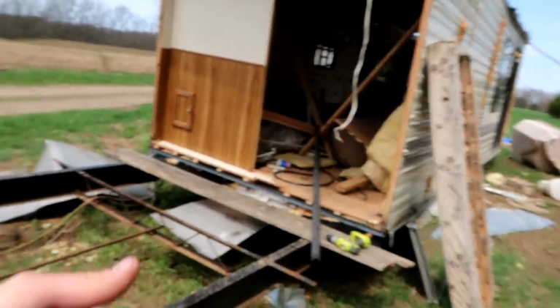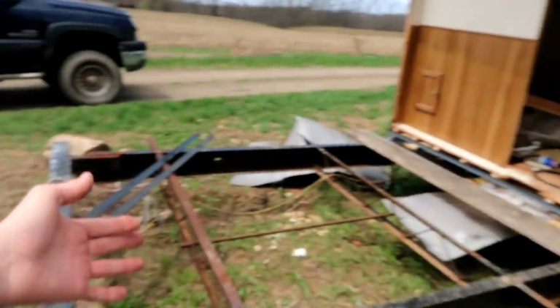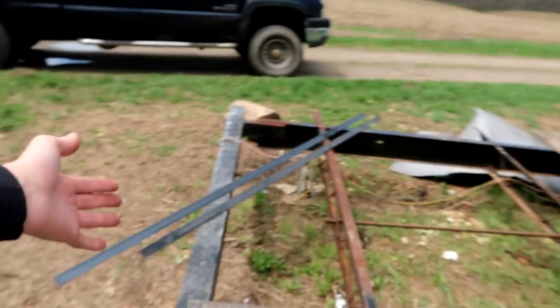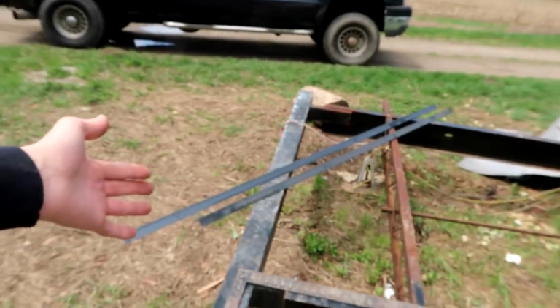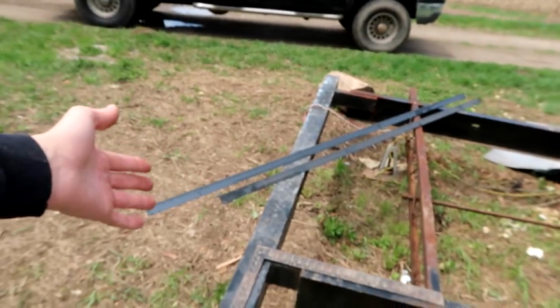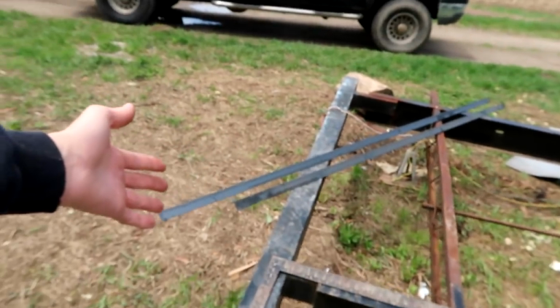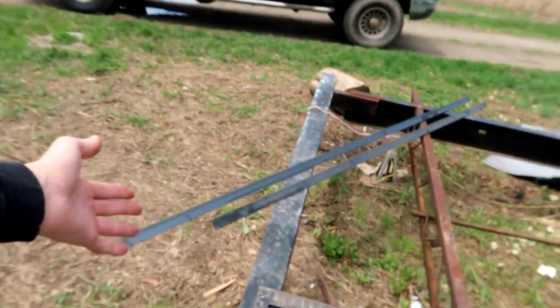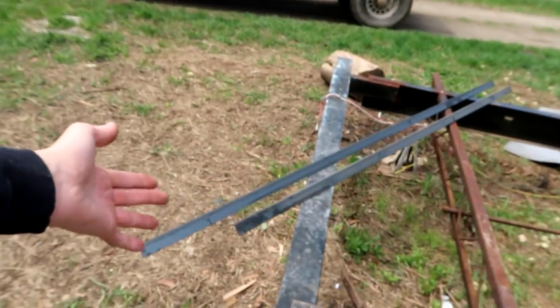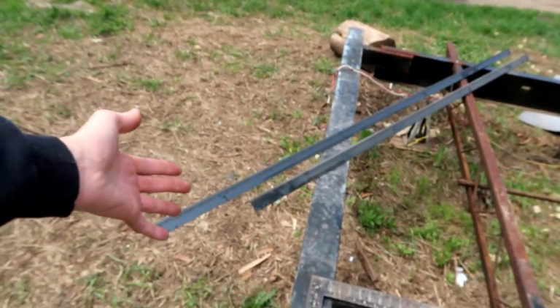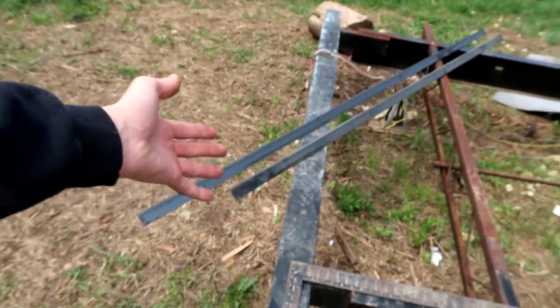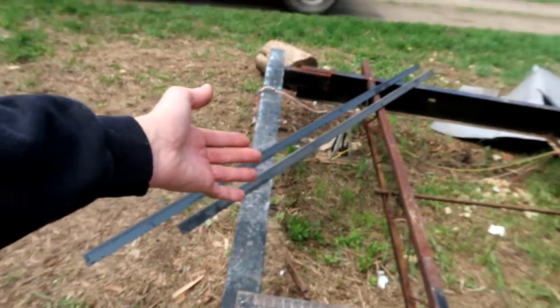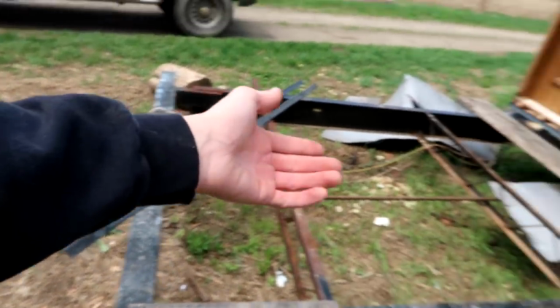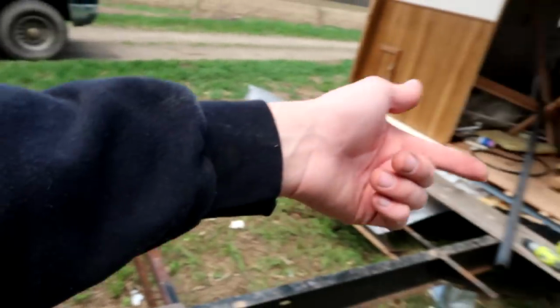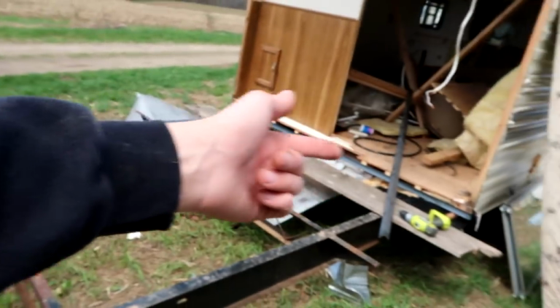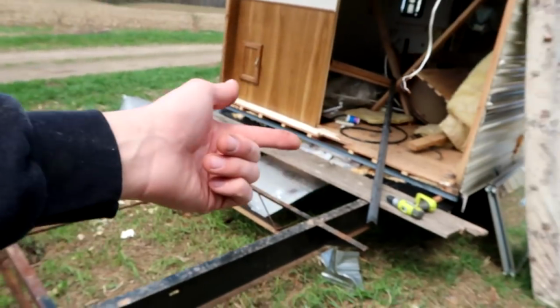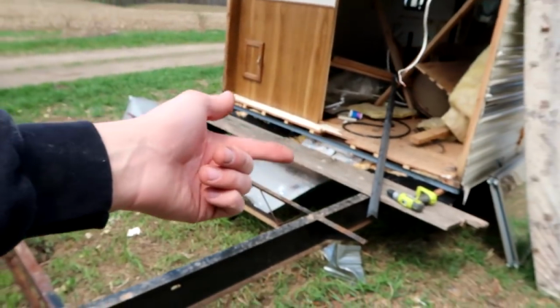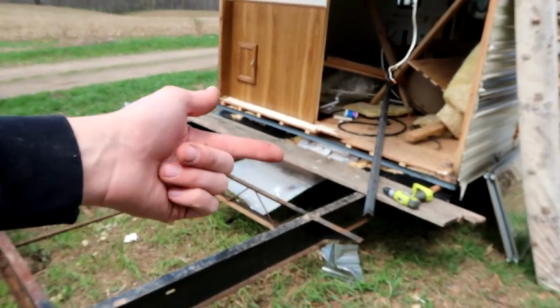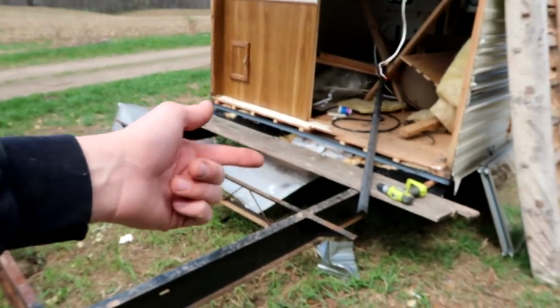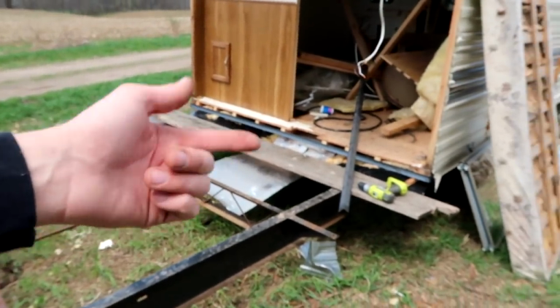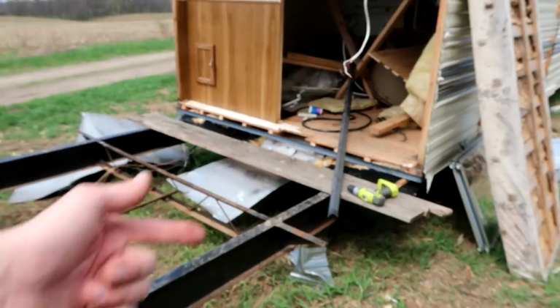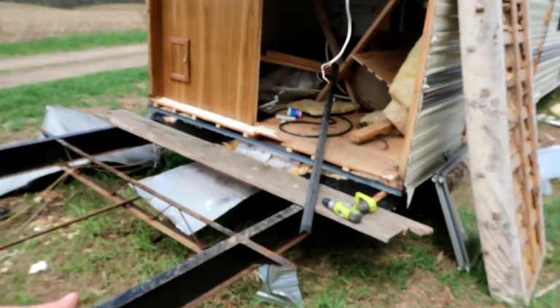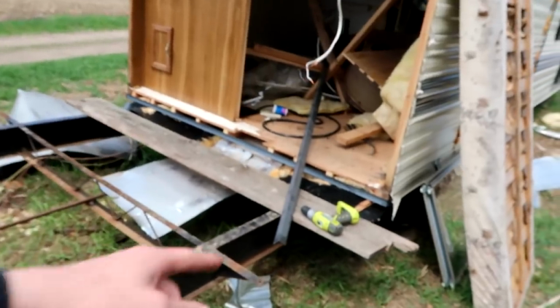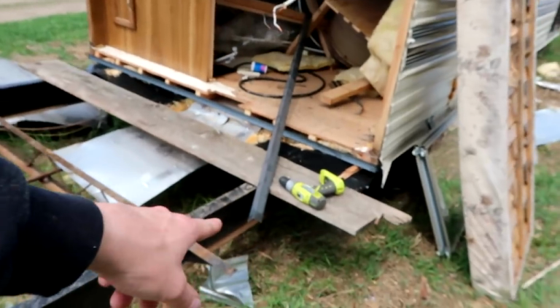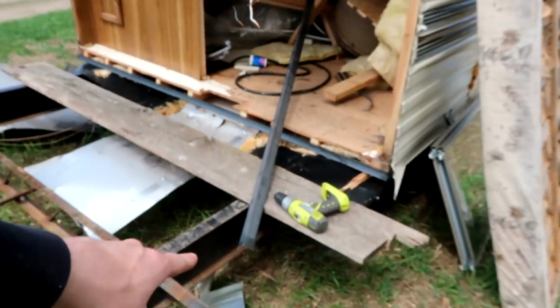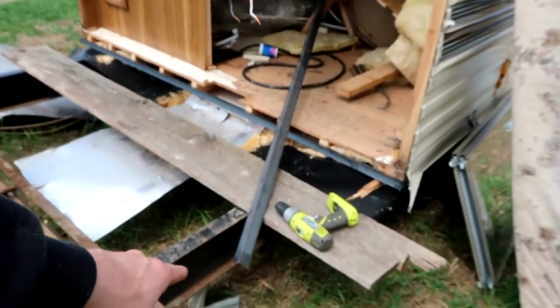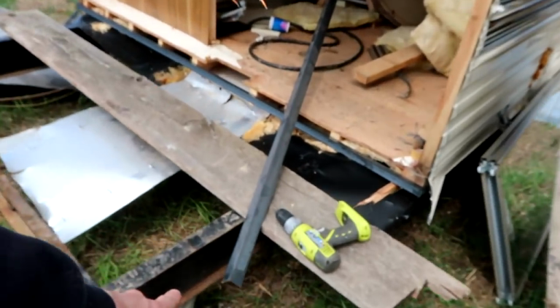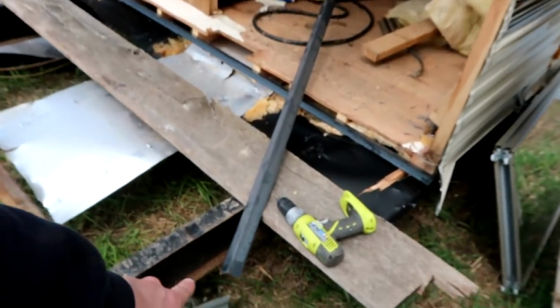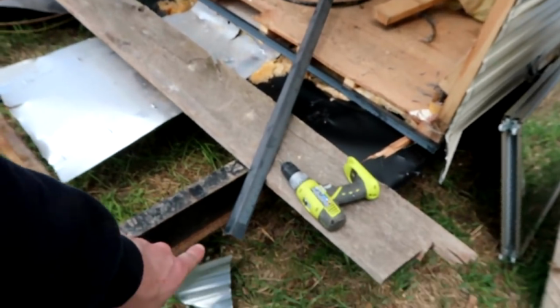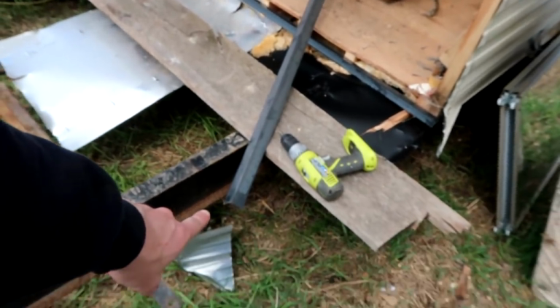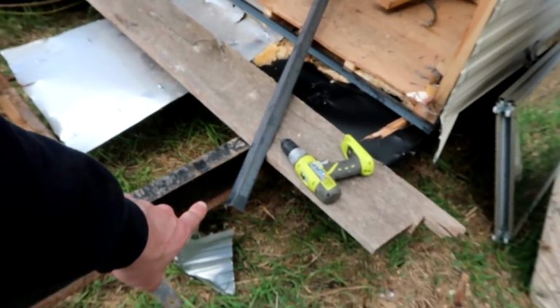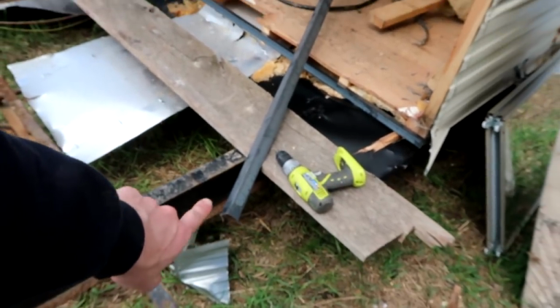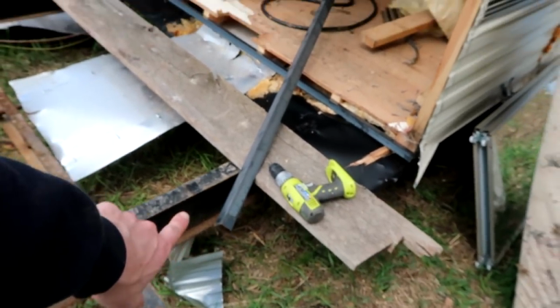I bought the steel. I got the other portions of the steel — I got four more pieces, and I showed you the other five yesterday. This is all angle iron, one and a half by eighth inch thick.